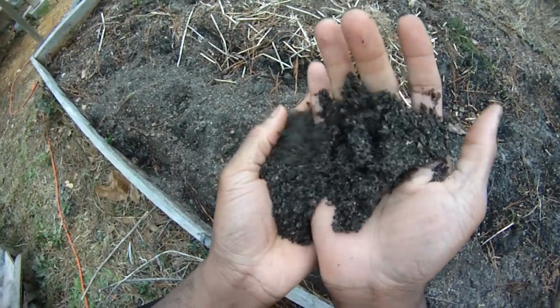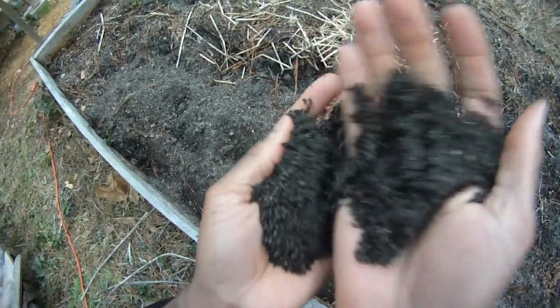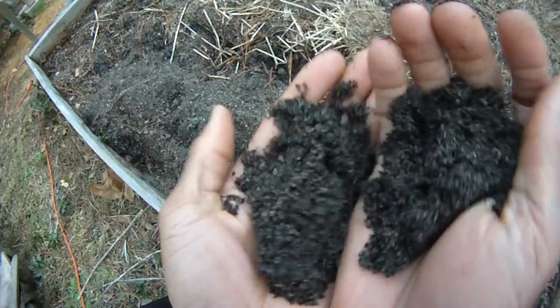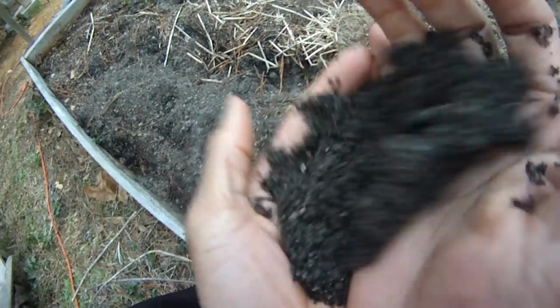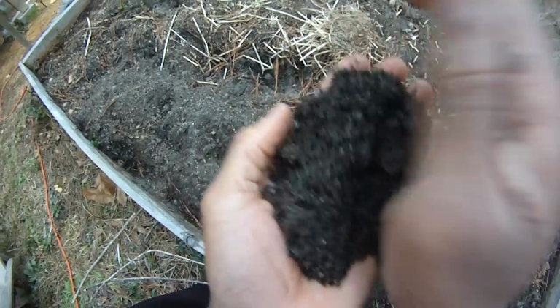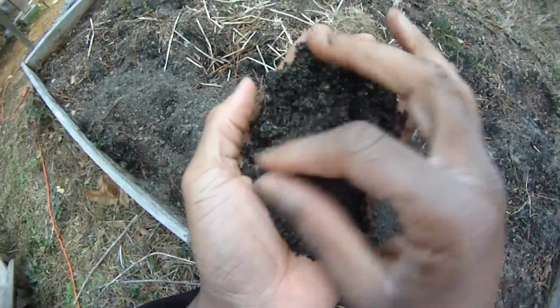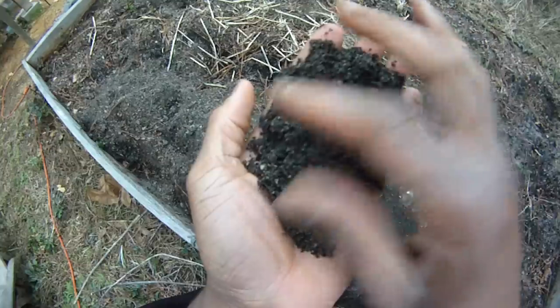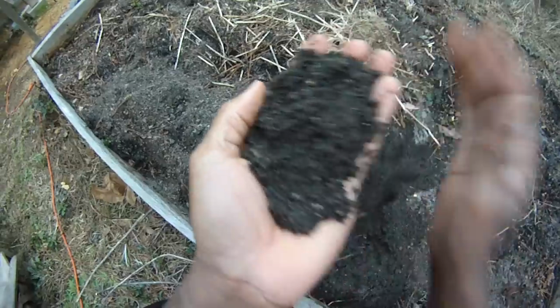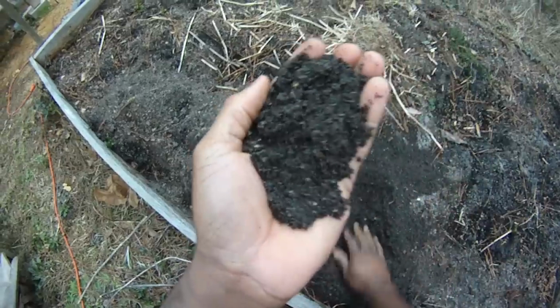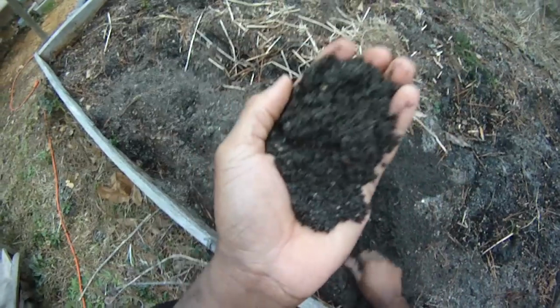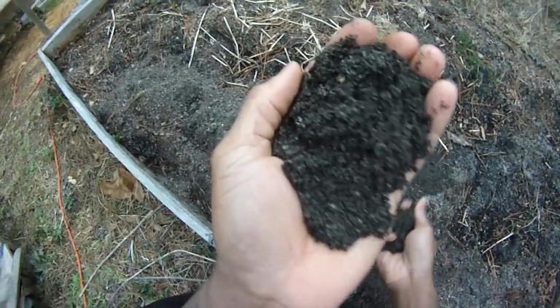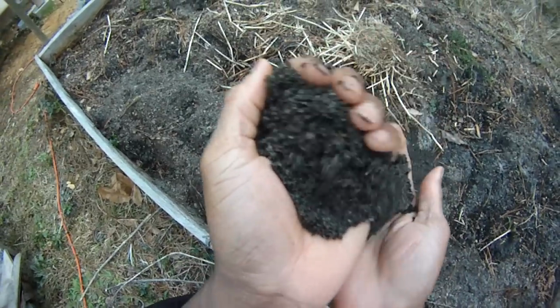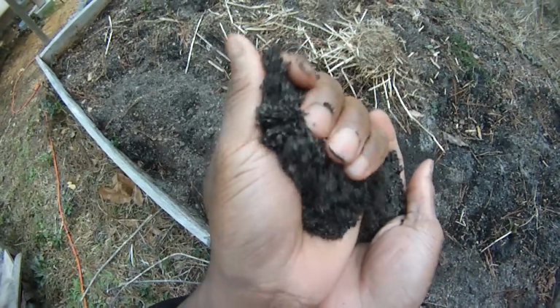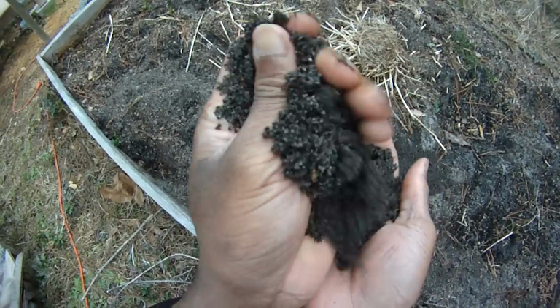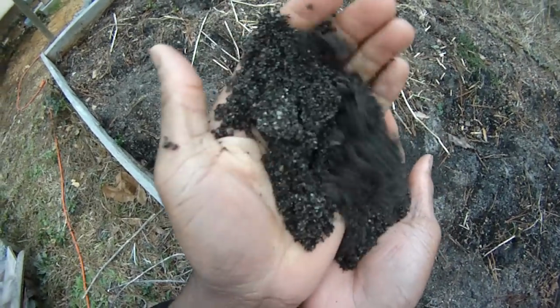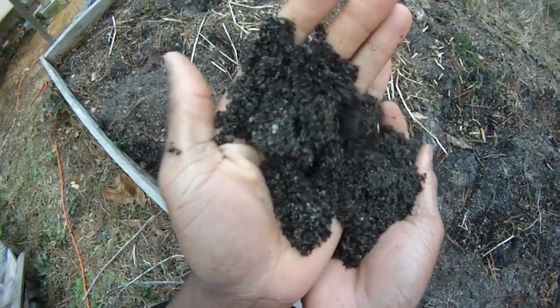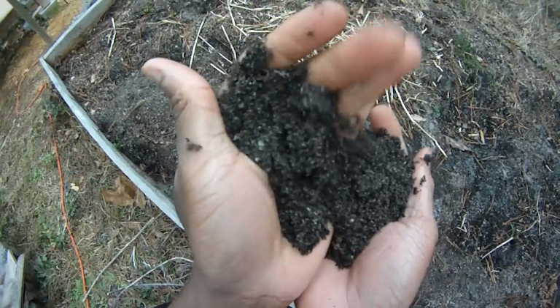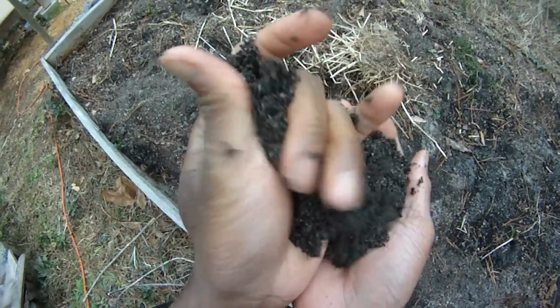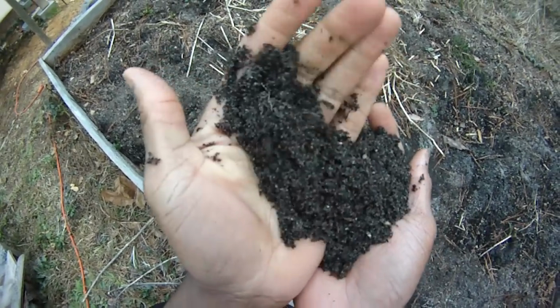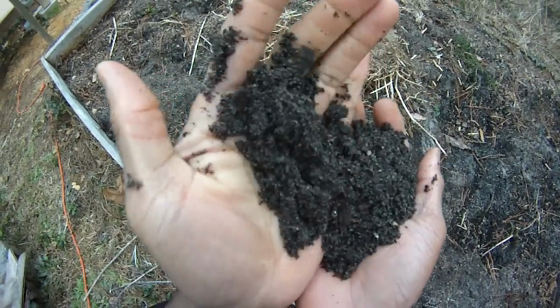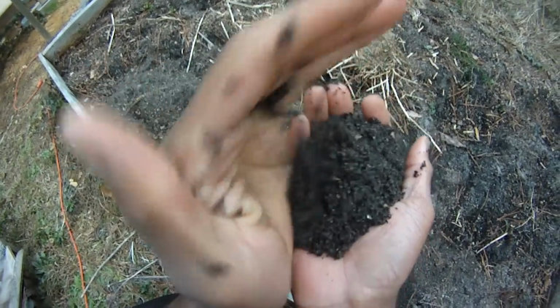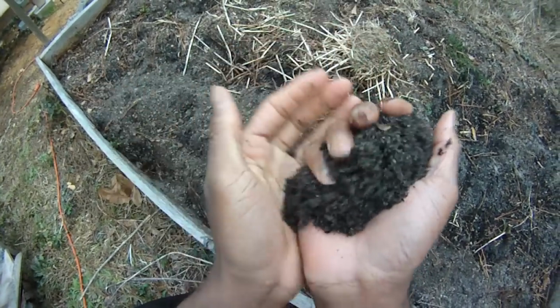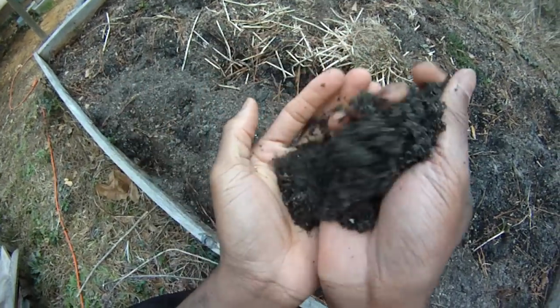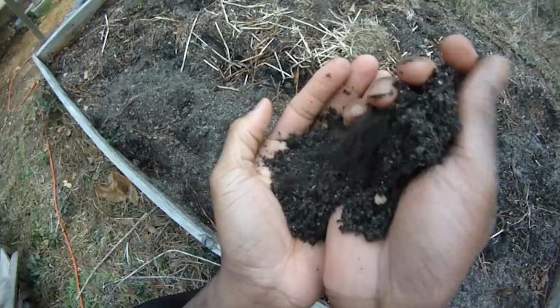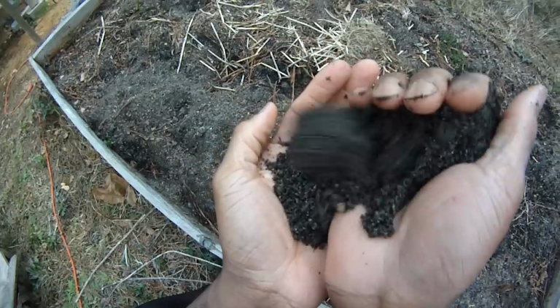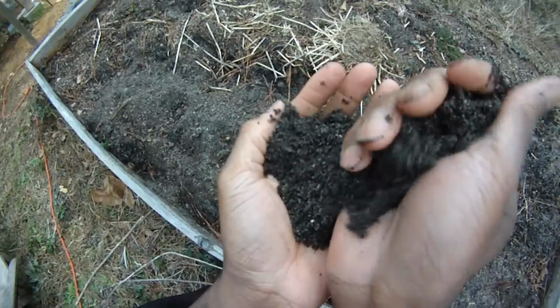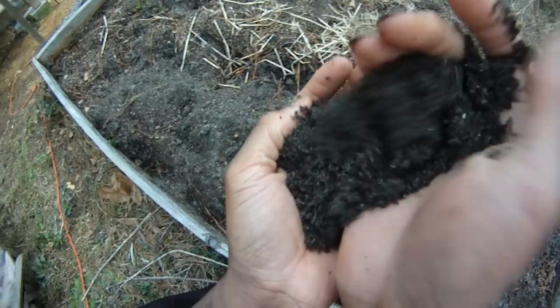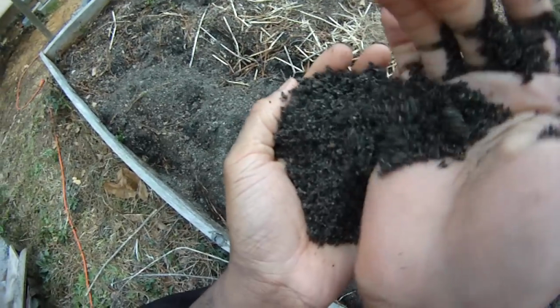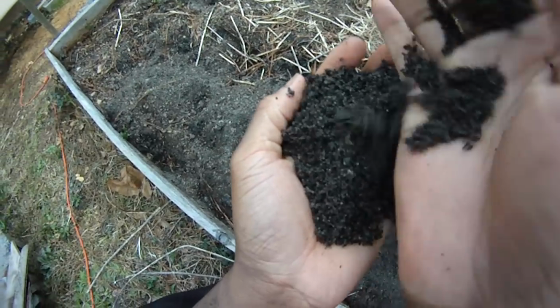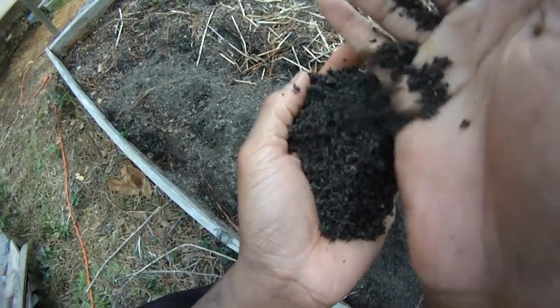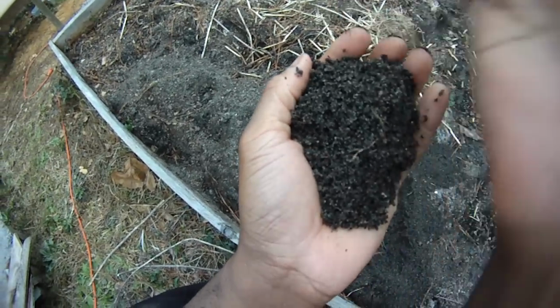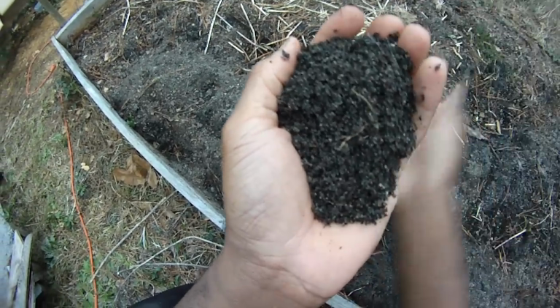You can see some flecks of vermiculite in here from my very first square foot garden — some of it is still in there — but for the most part, just sand and peat moss works just fine for me.